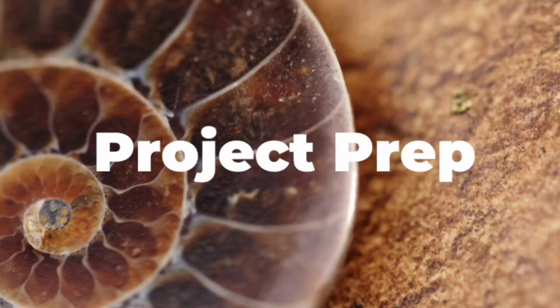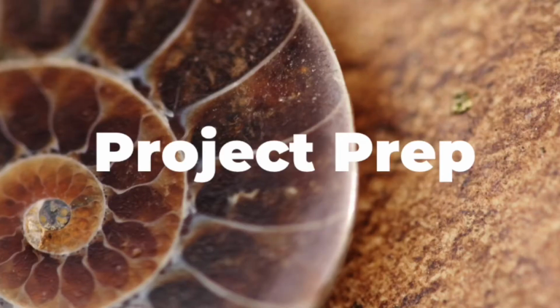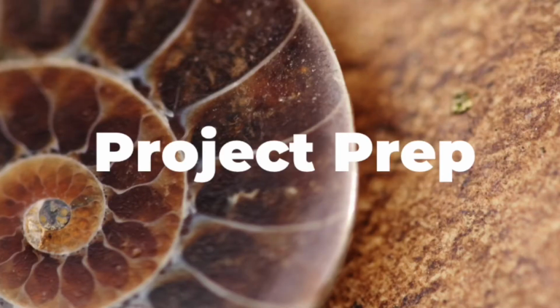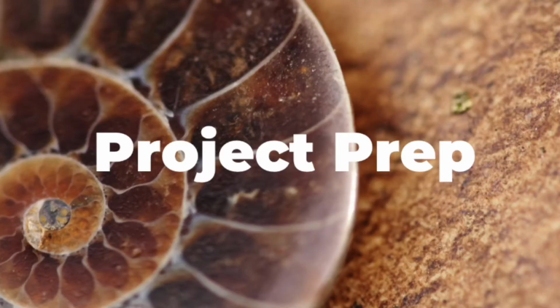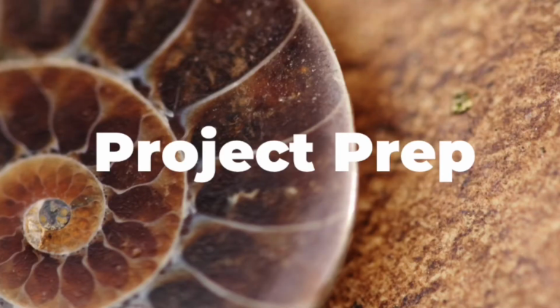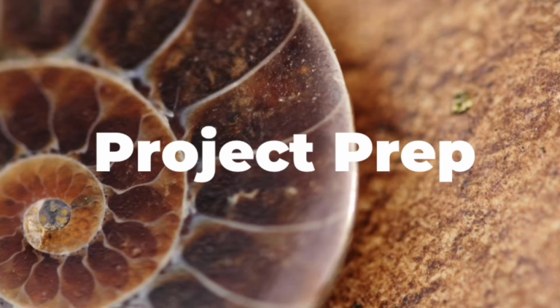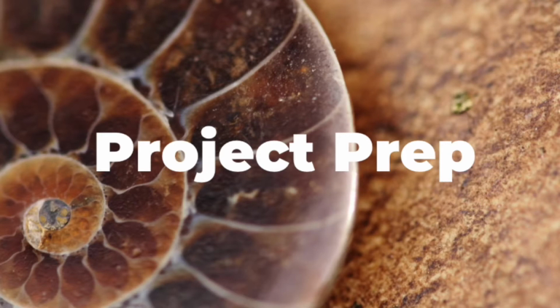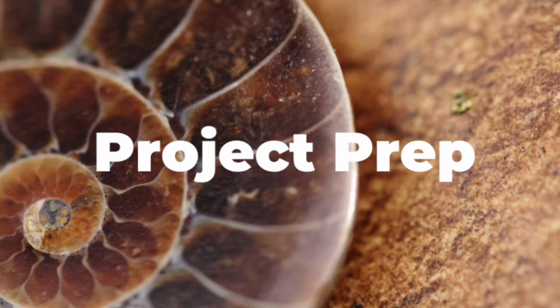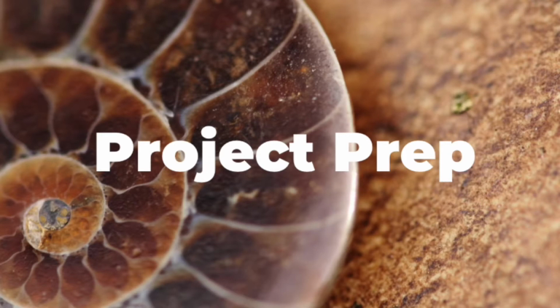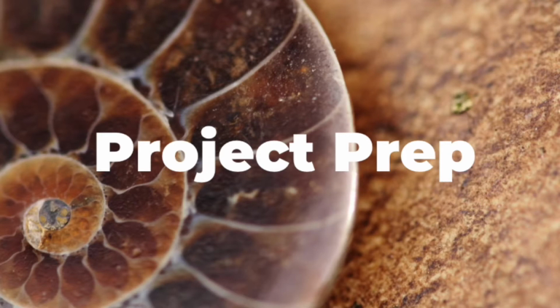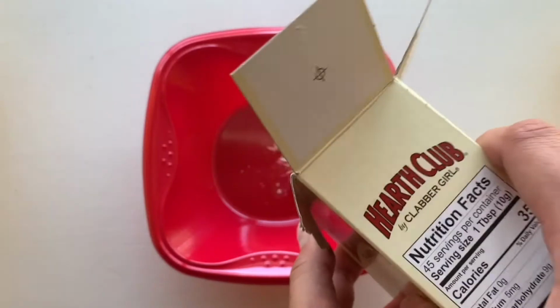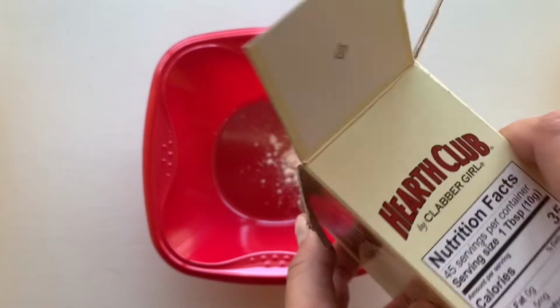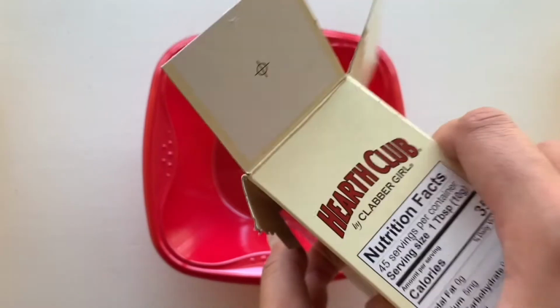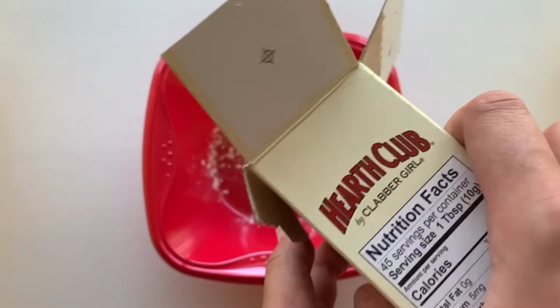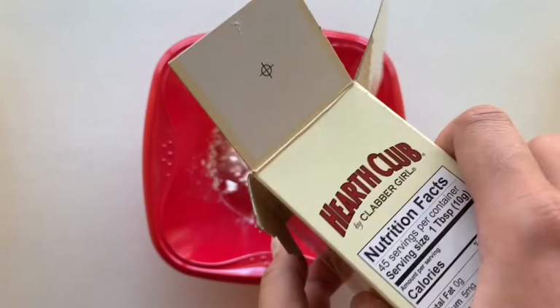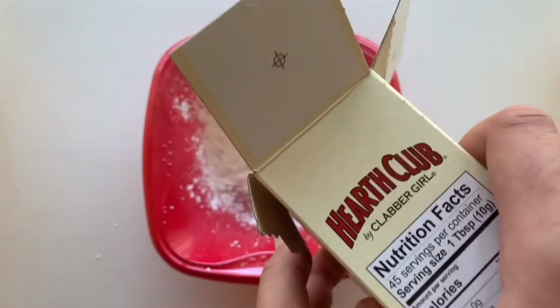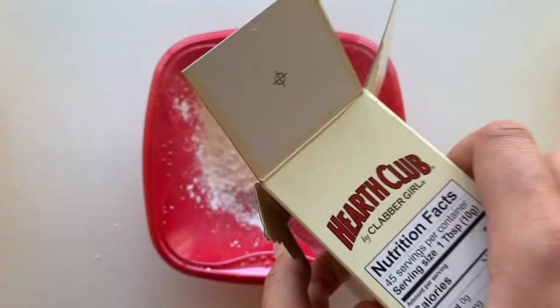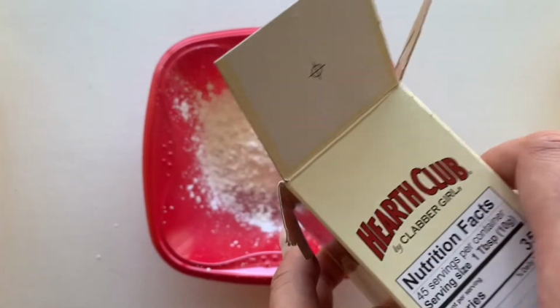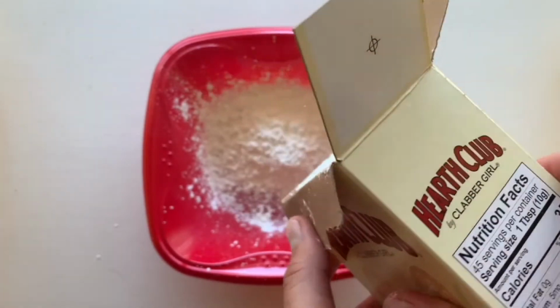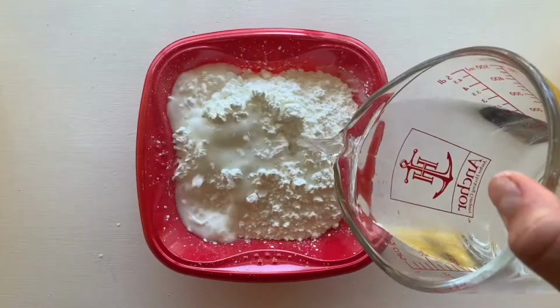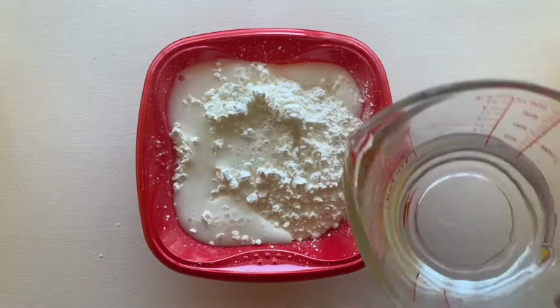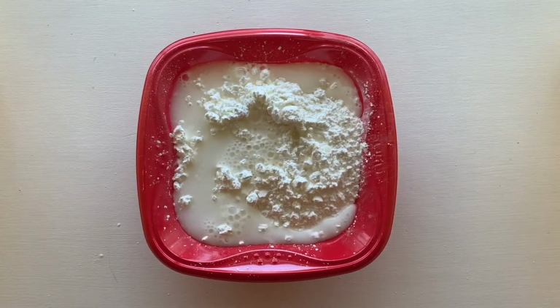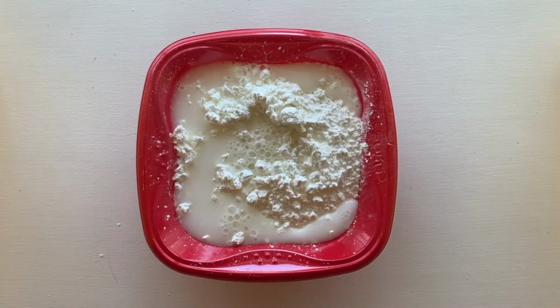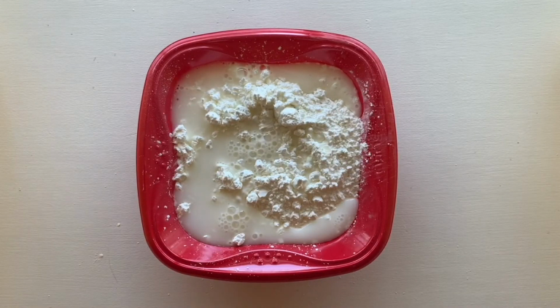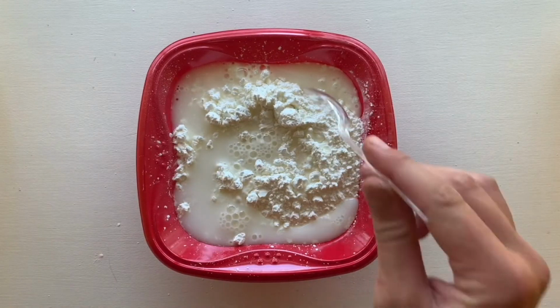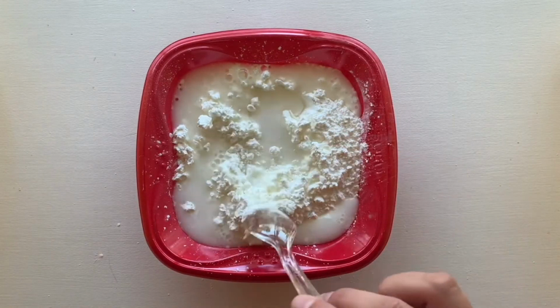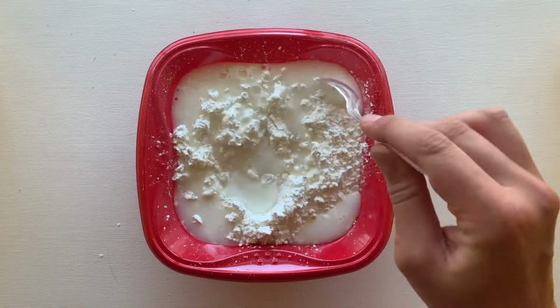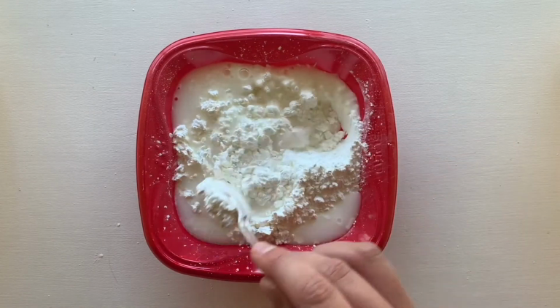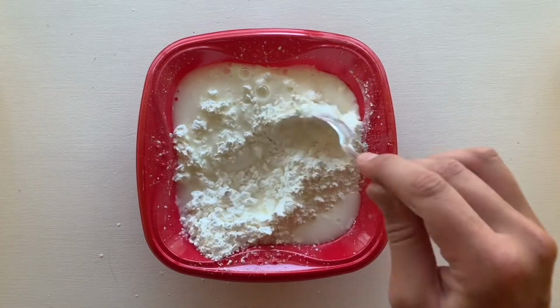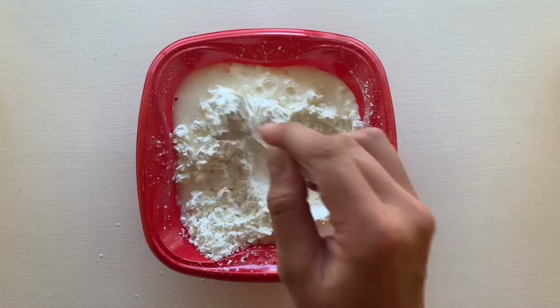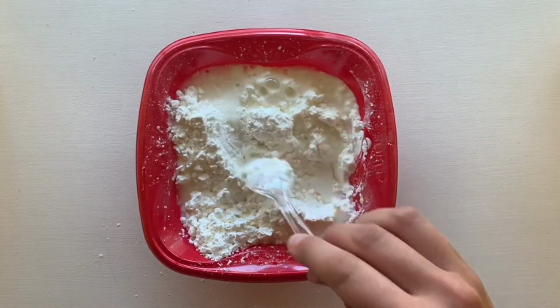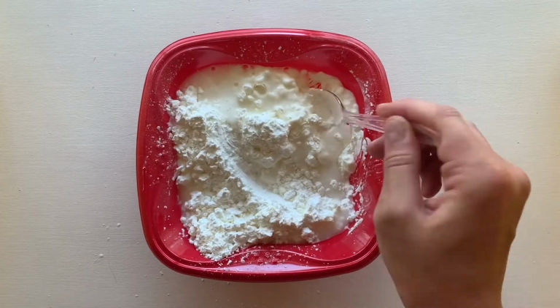First, you will learn how to prepare the project for a participant to excavate. Step one: pour a generous amount of cornstarch in the bowl. Step two: add water to the cornstarch and mix together until the mixture is the consistency of thick paint.